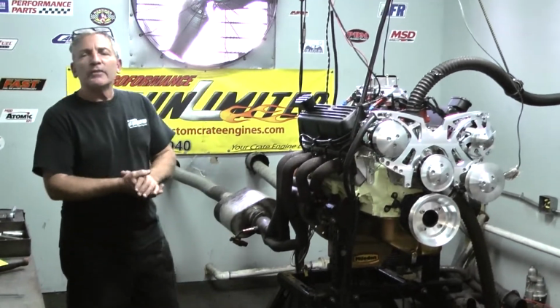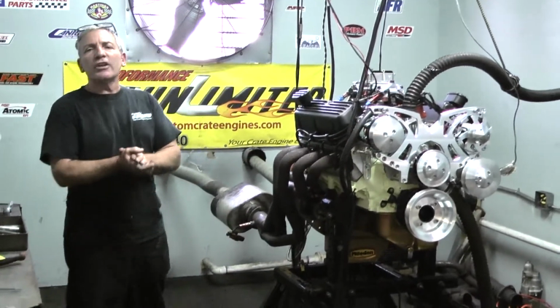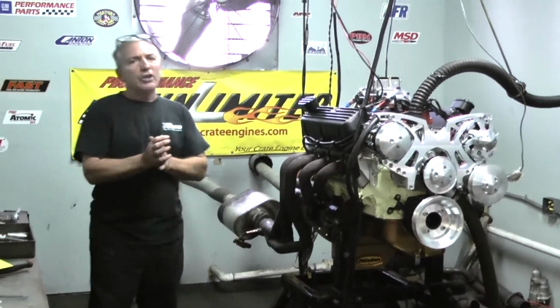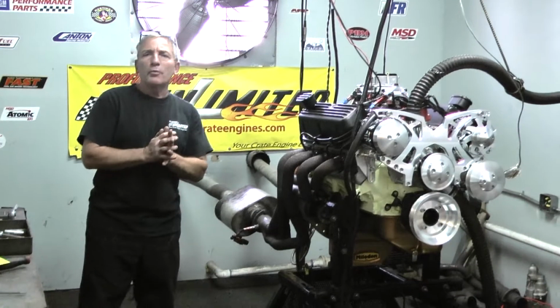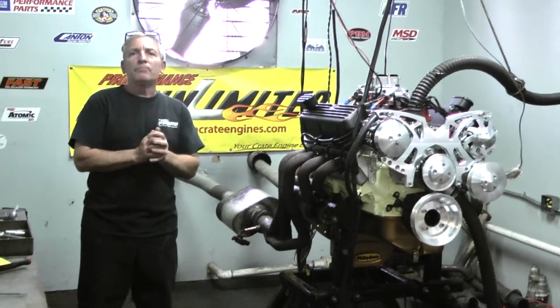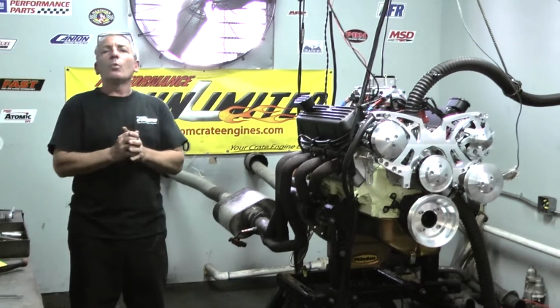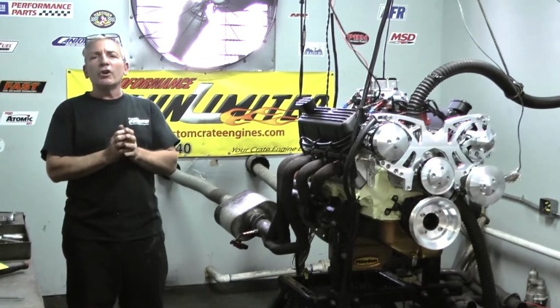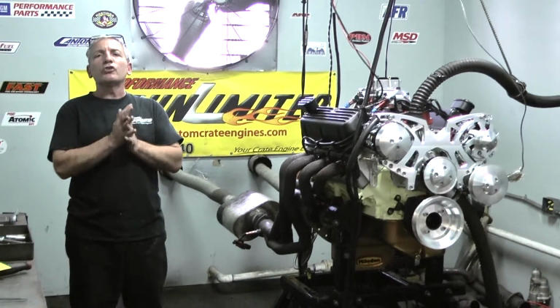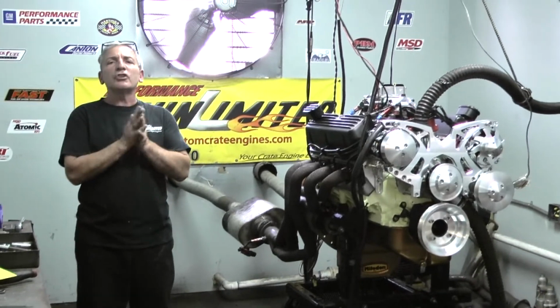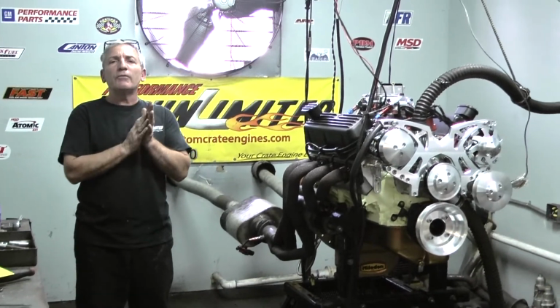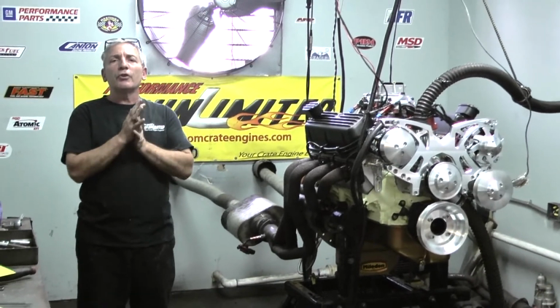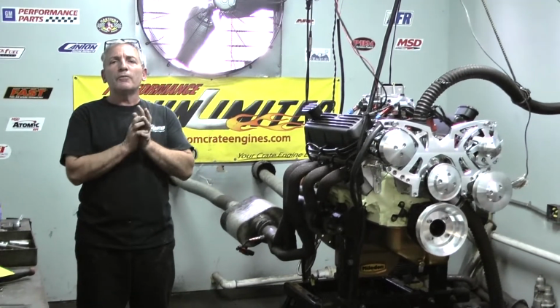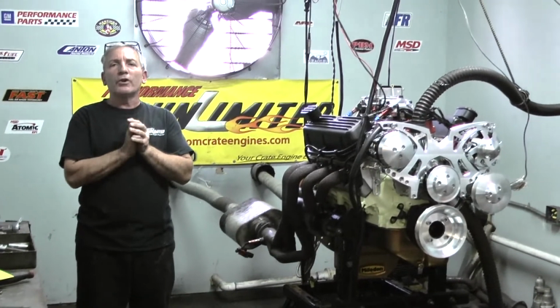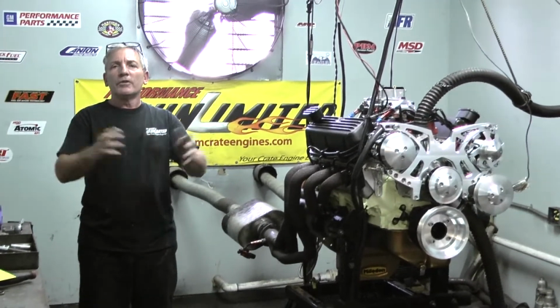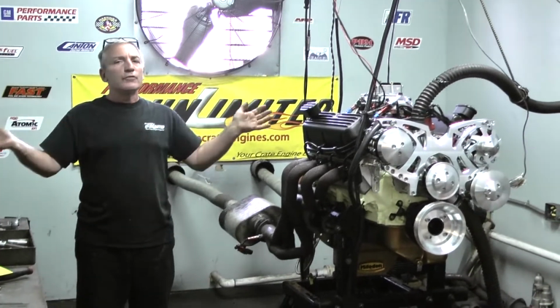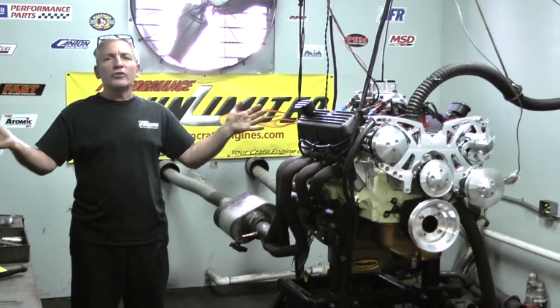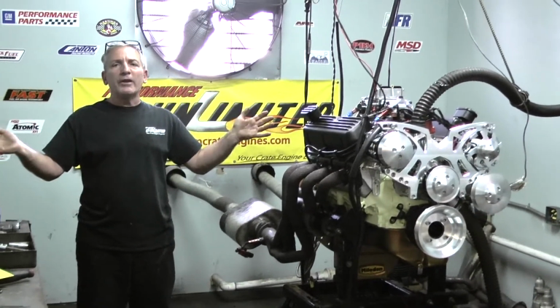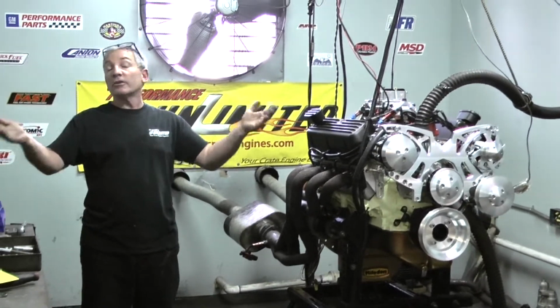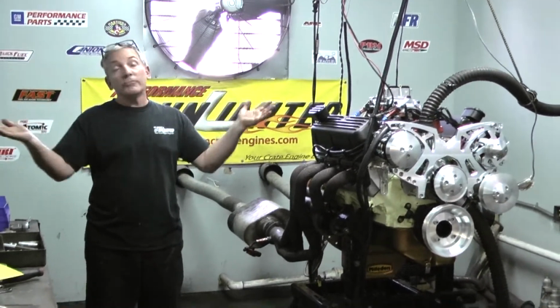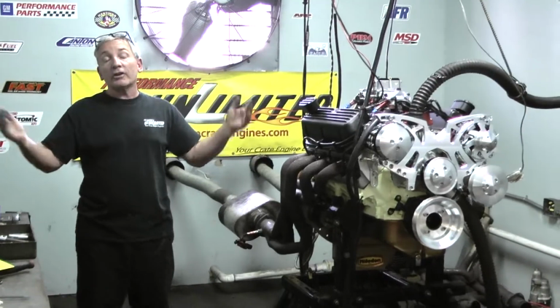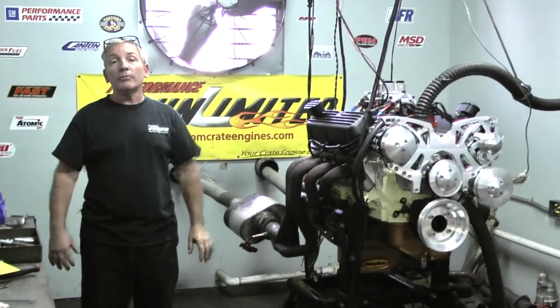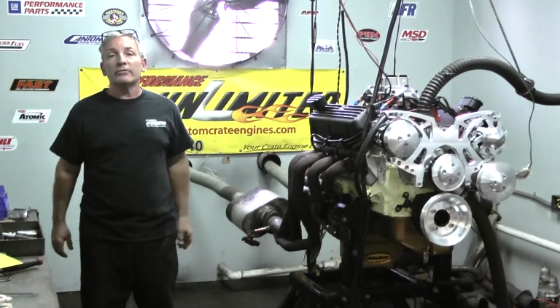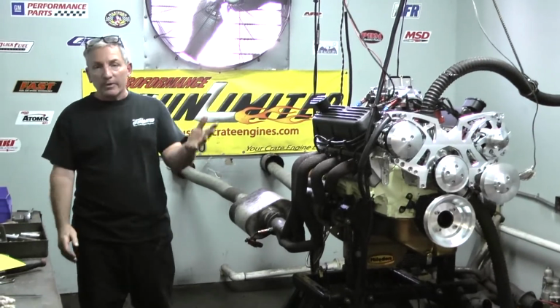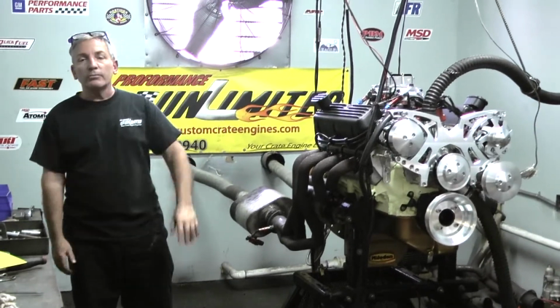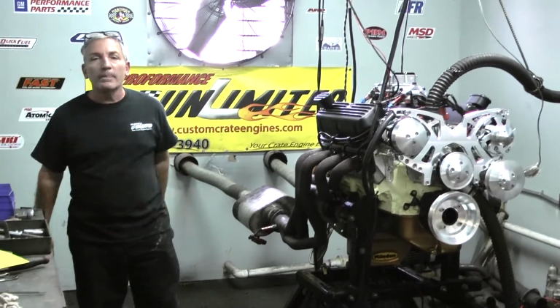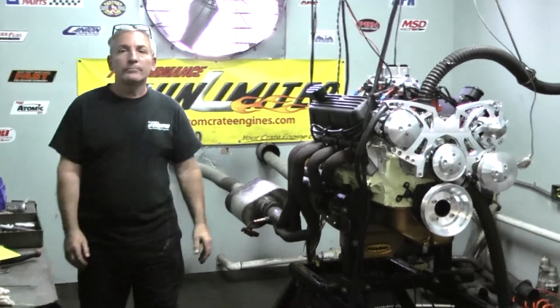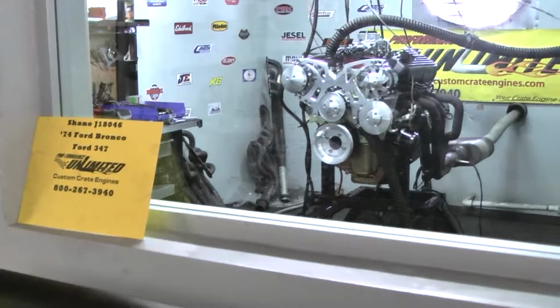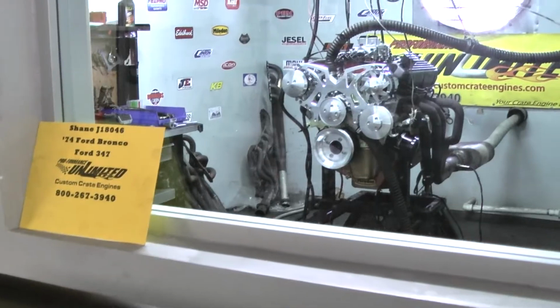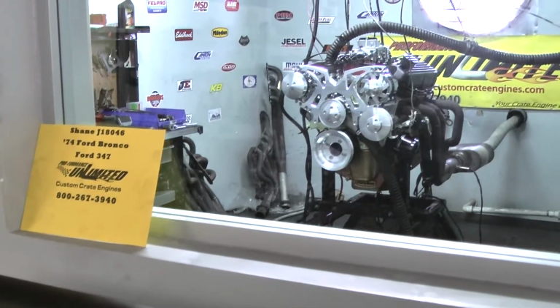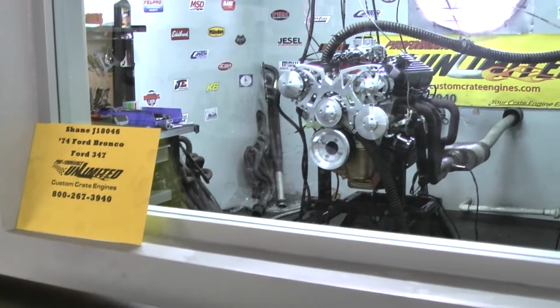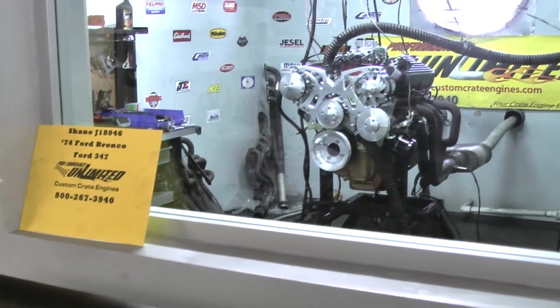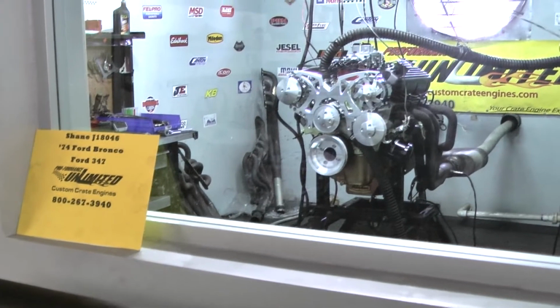If there's anything we can help you with, 1-800-267-3940. If you want the best, you got to come to the best. Thank you. Nice, beautiful motor here, Shane.